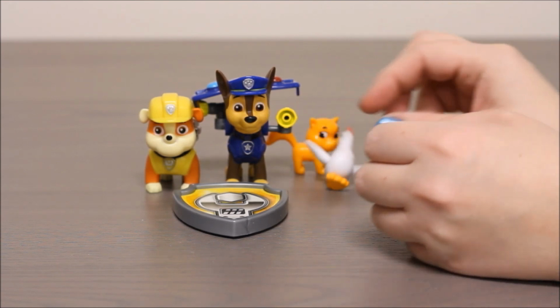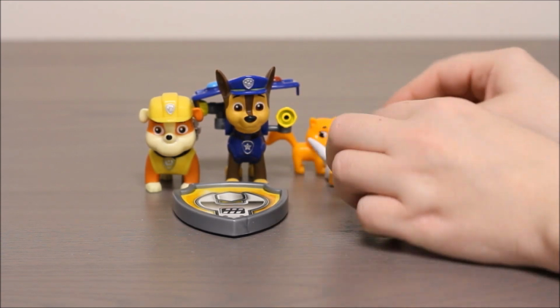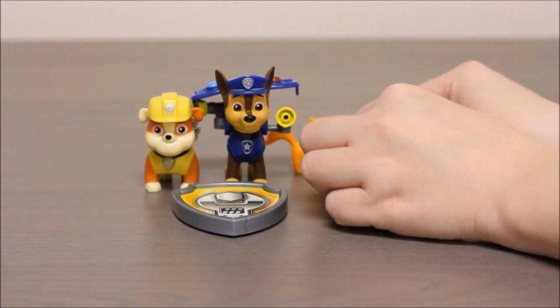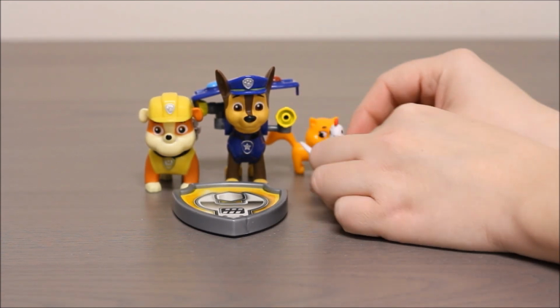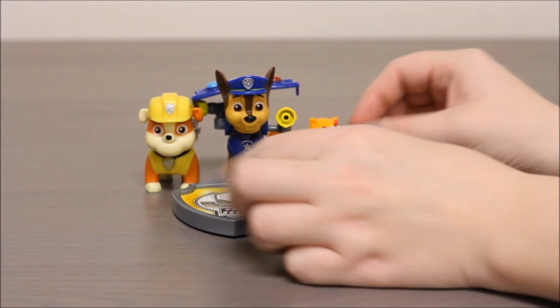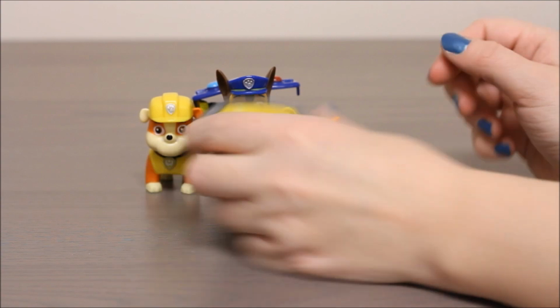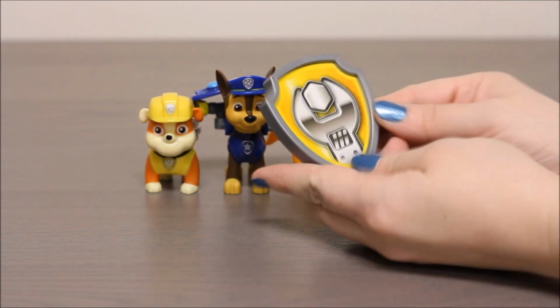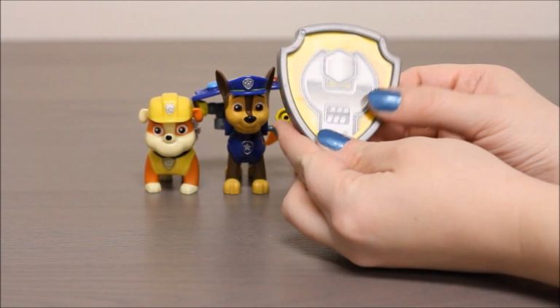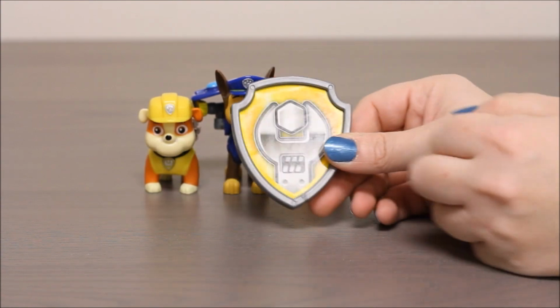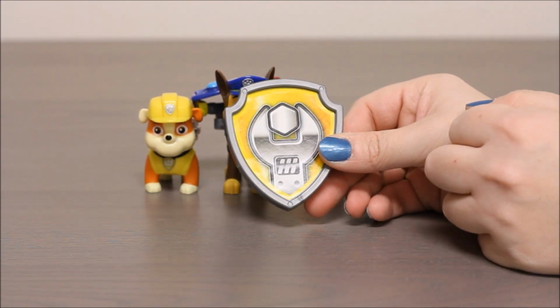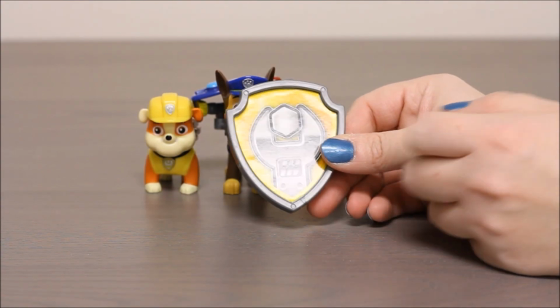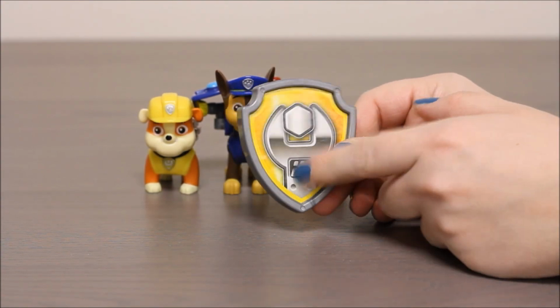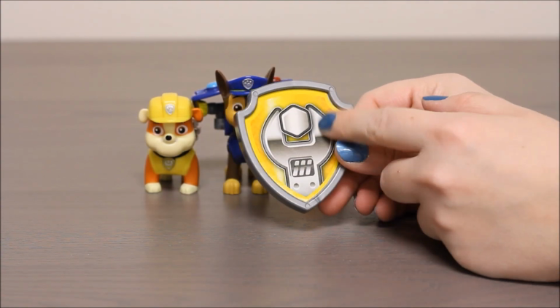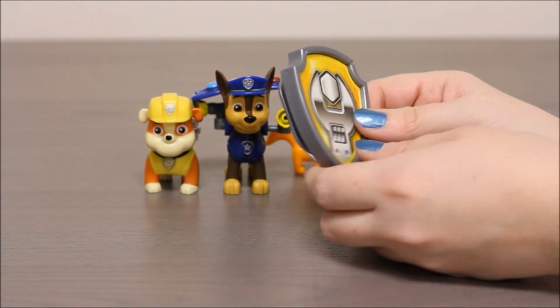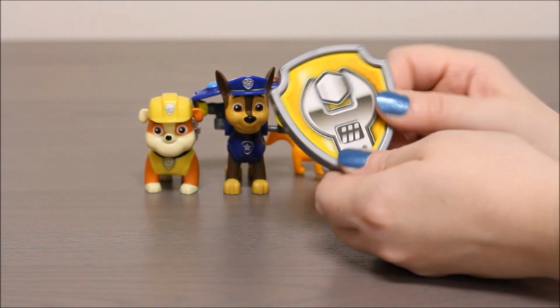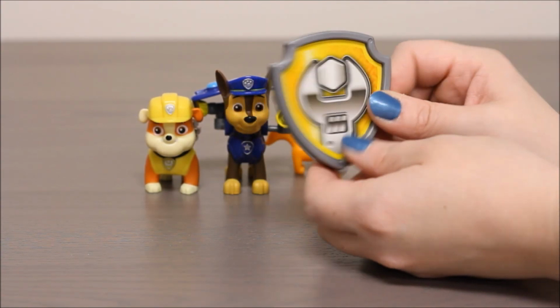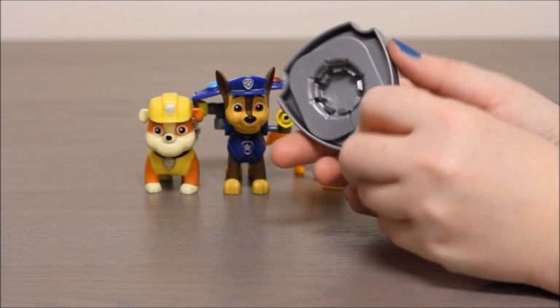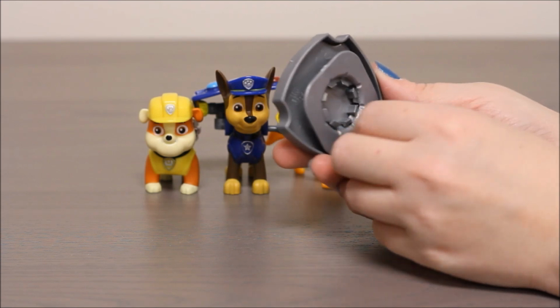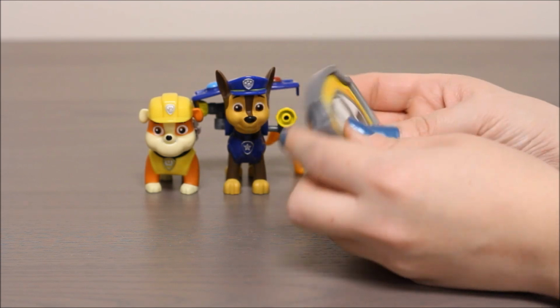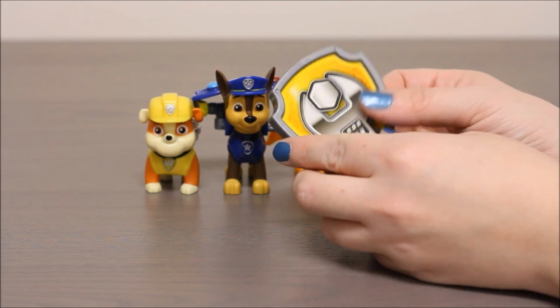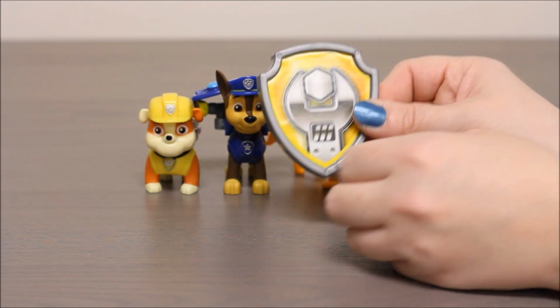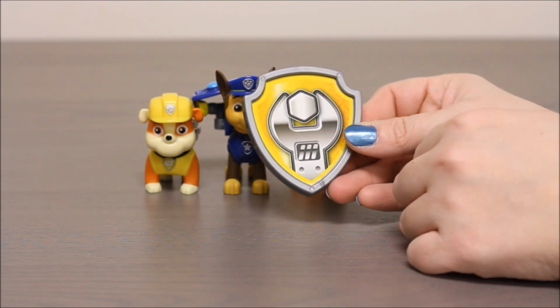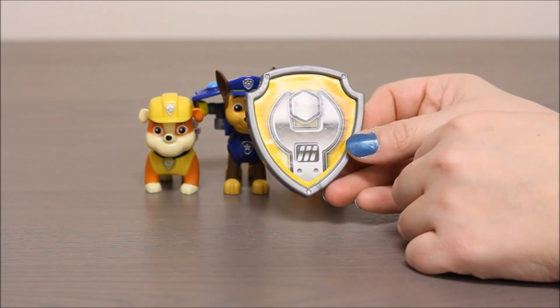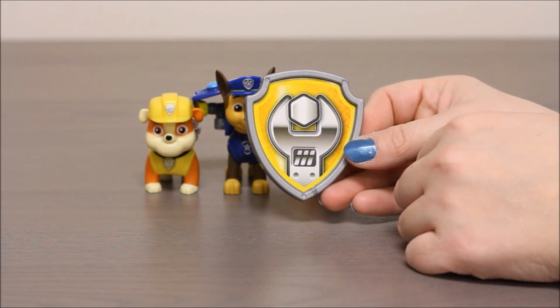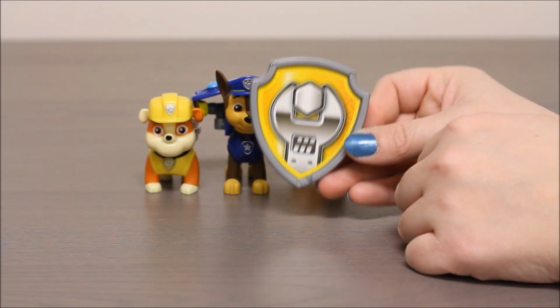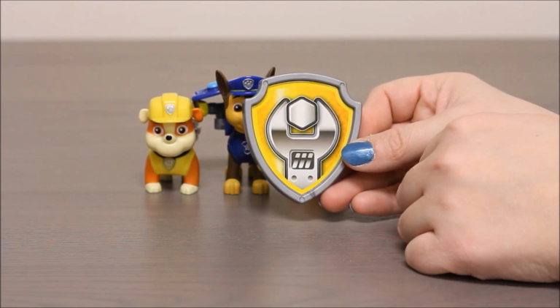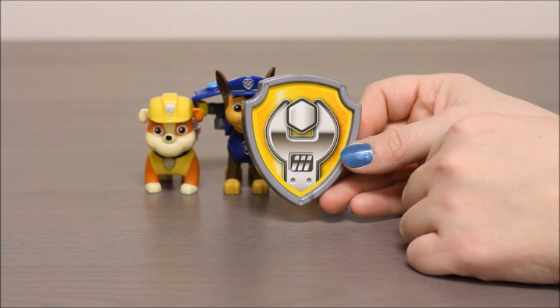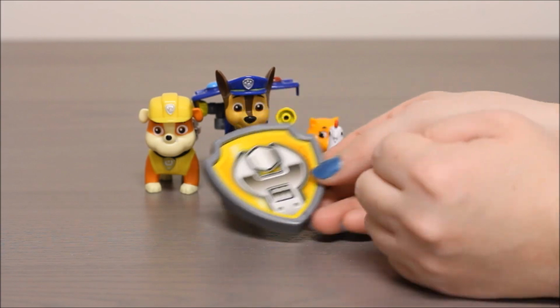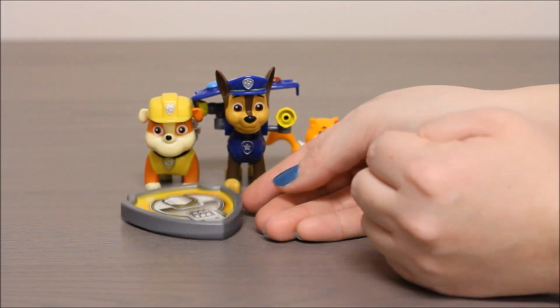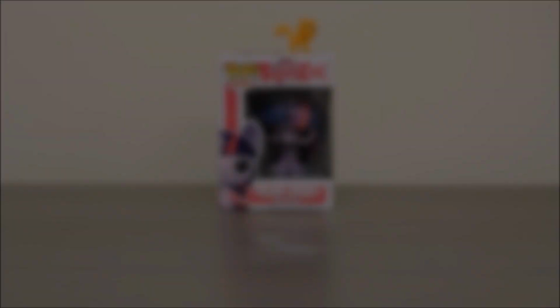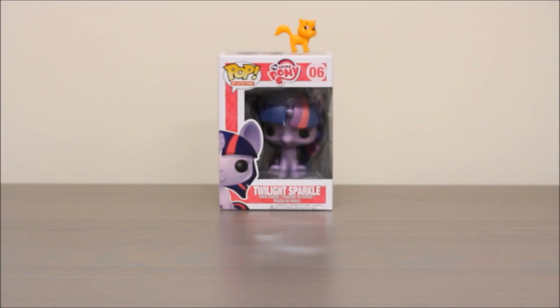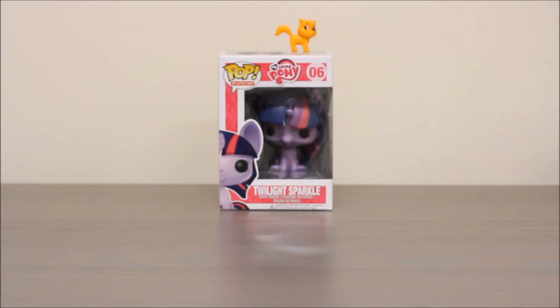Also in the set comes a badge — Rubble's badge. It comes with a wrench emblem on the front, and you can put this right on to your t-shirt. You can walk around with your Paw Patrol badge. The chicken is hard to handle.